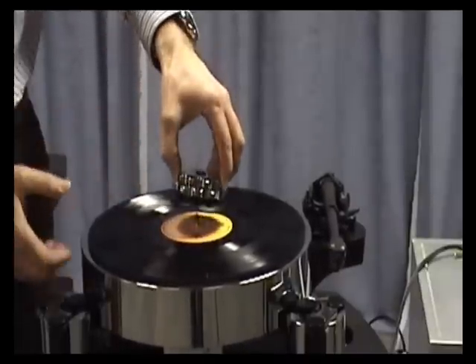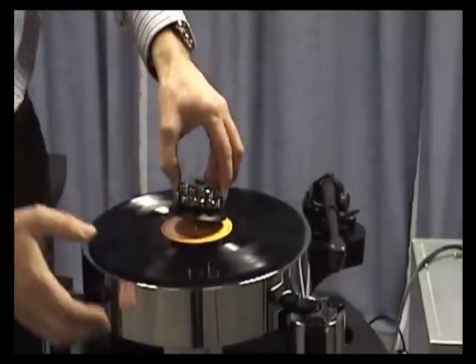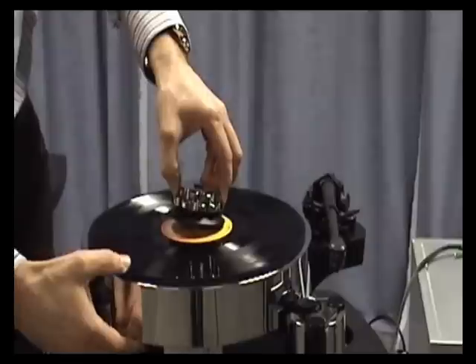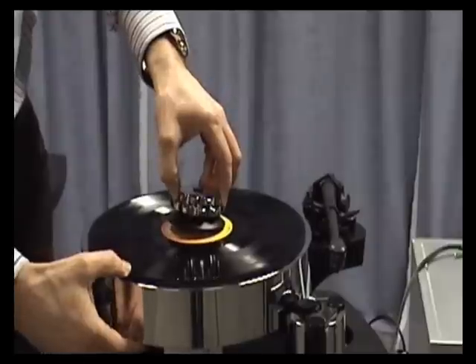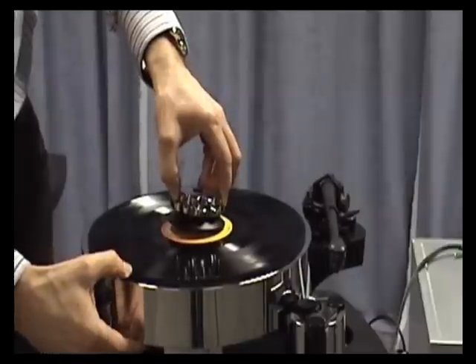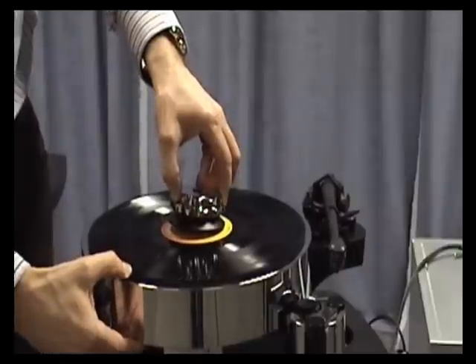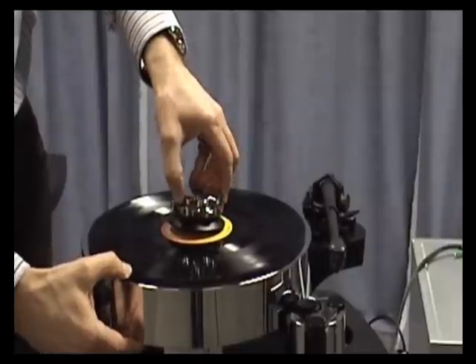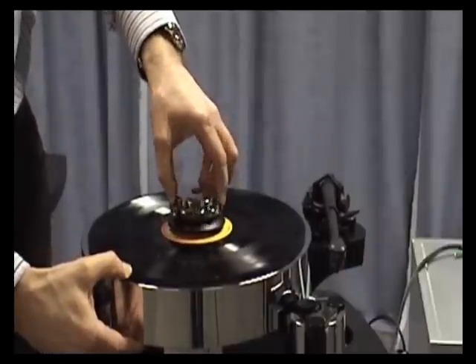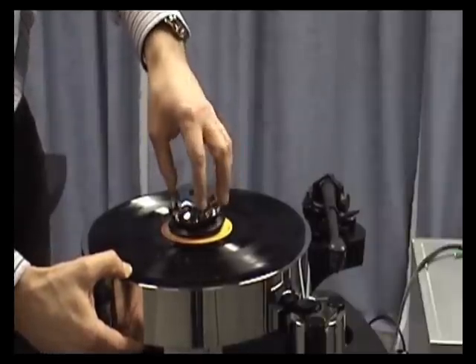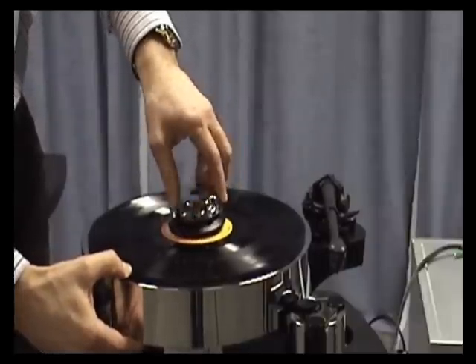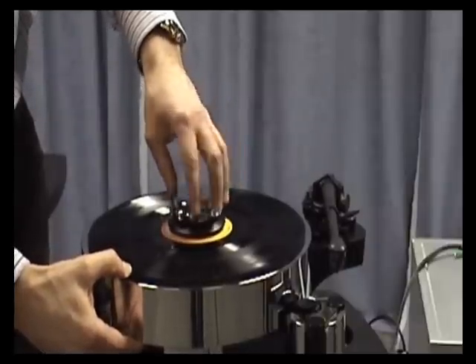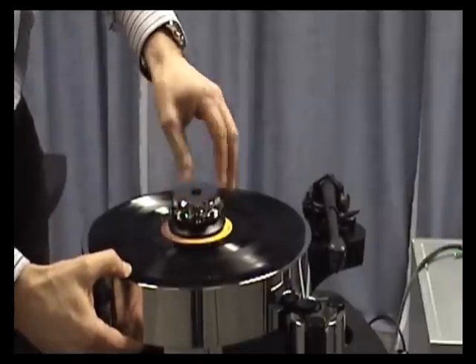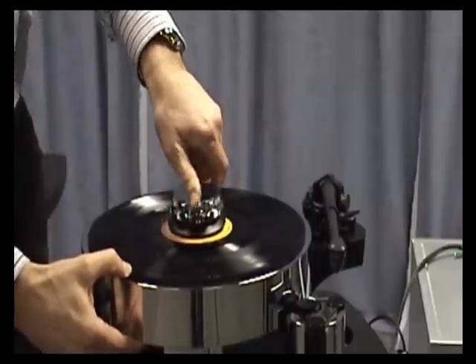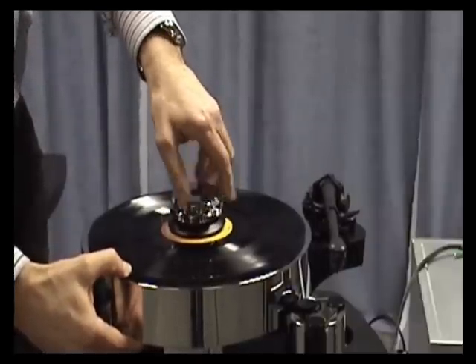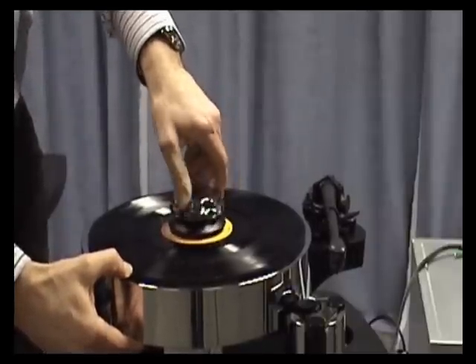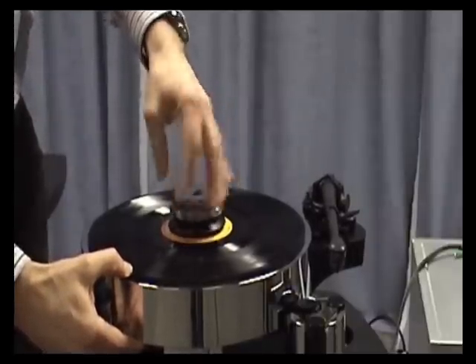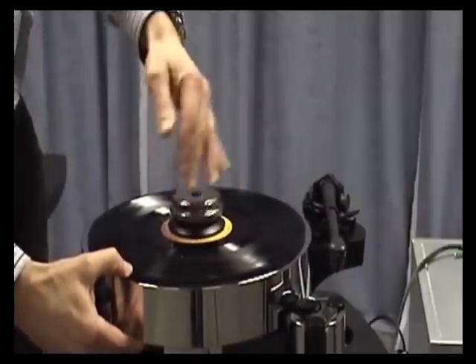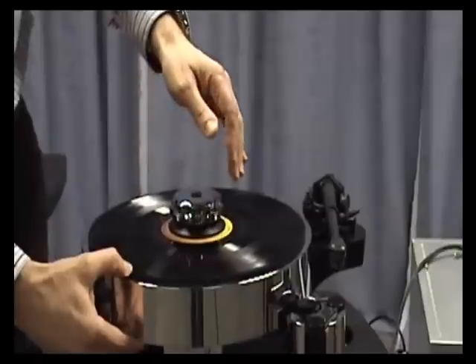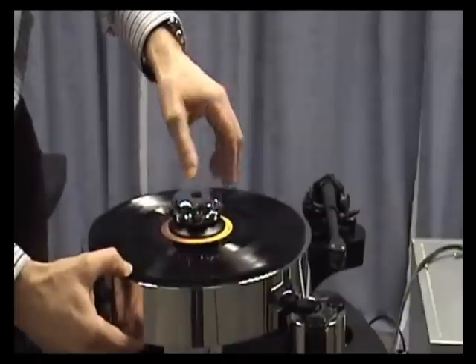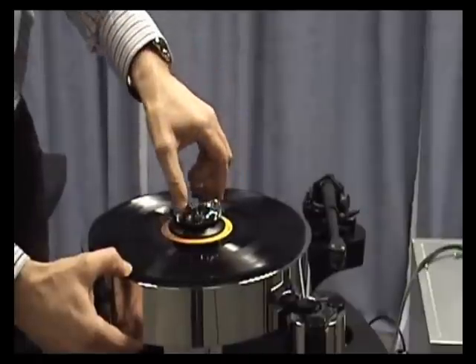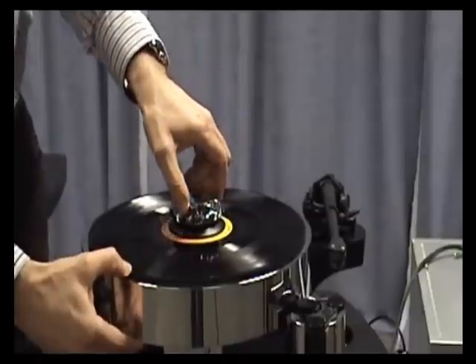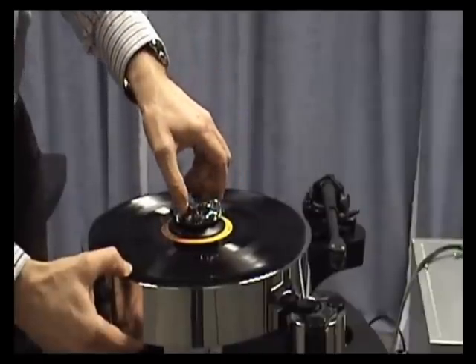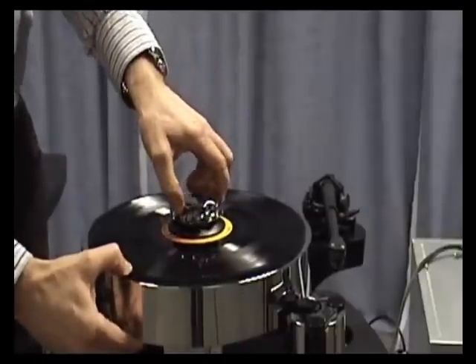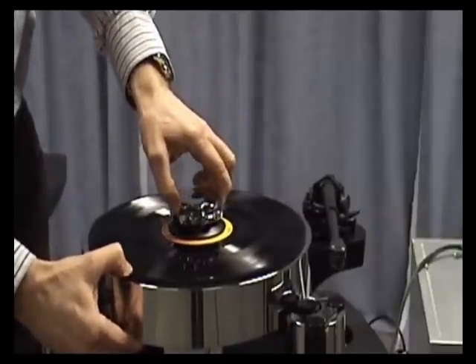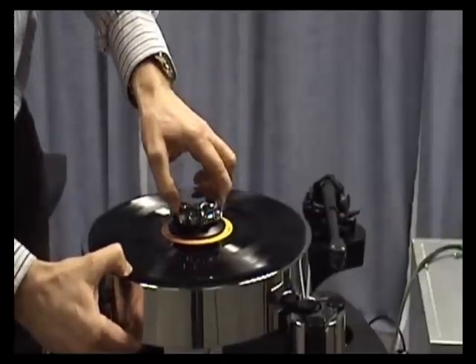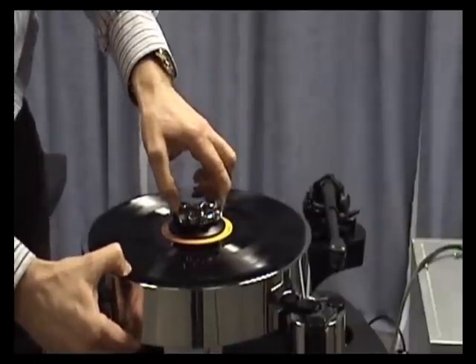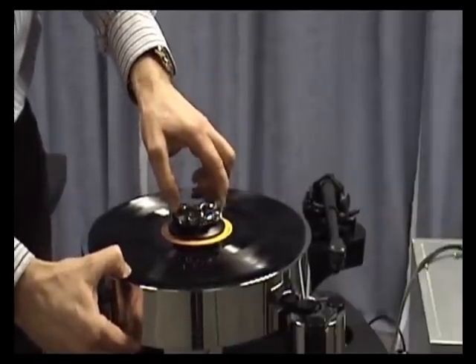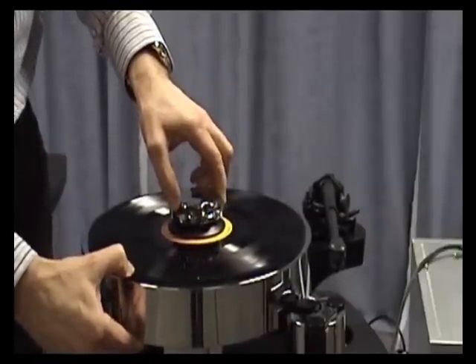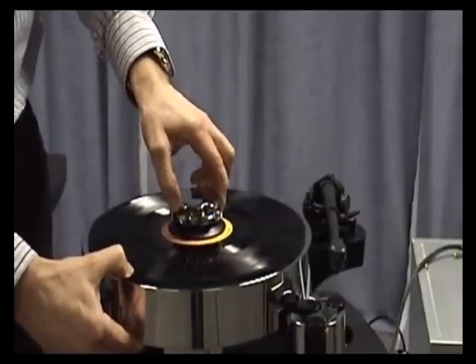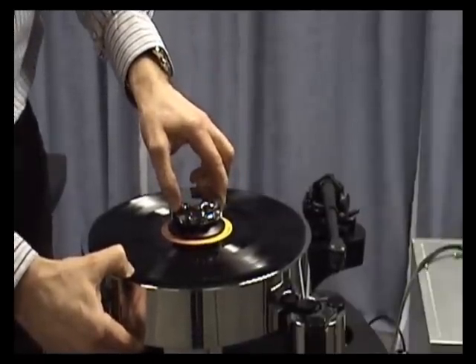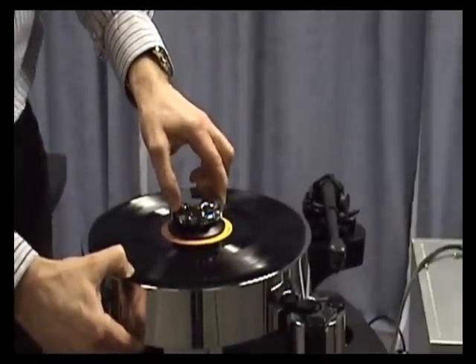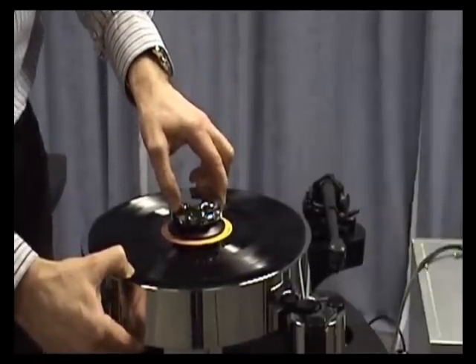Holding the platter and the record together, pop it on and twist it down. Twist this down hard using the top section only.